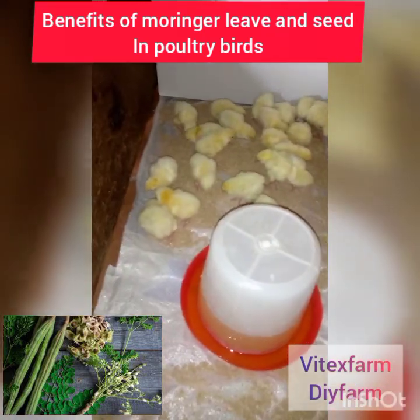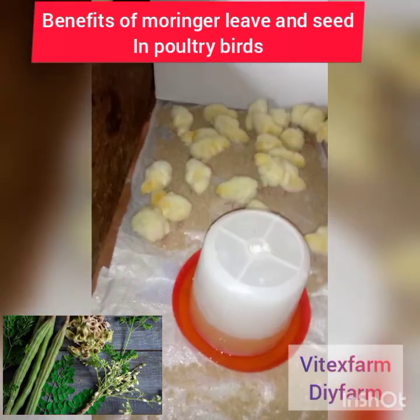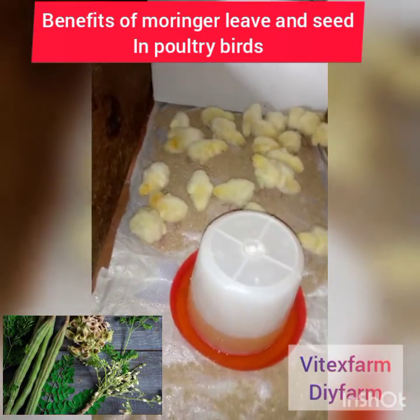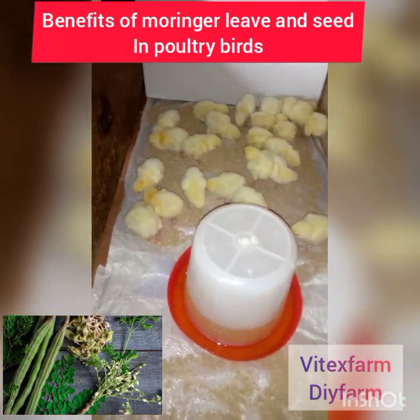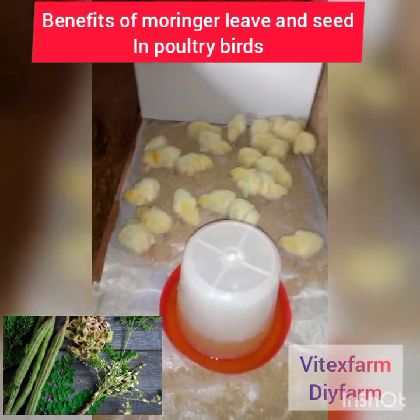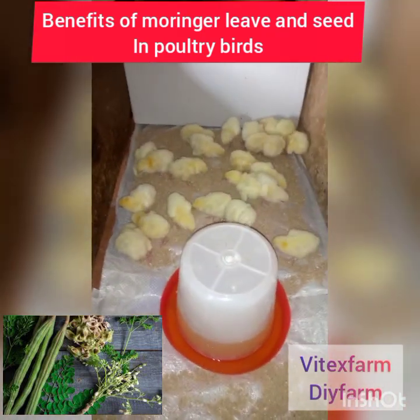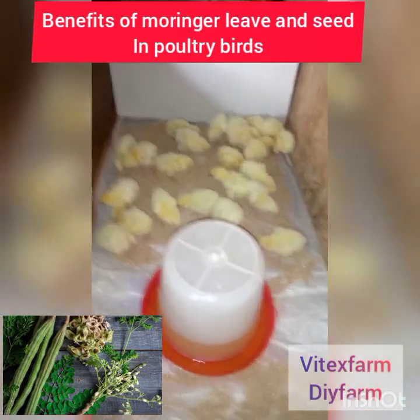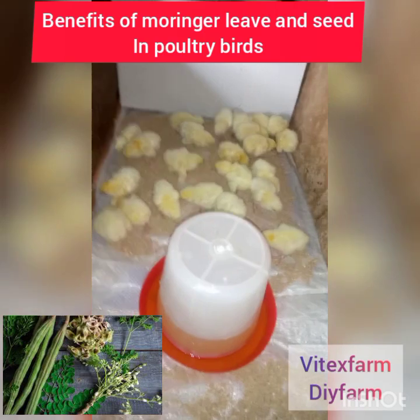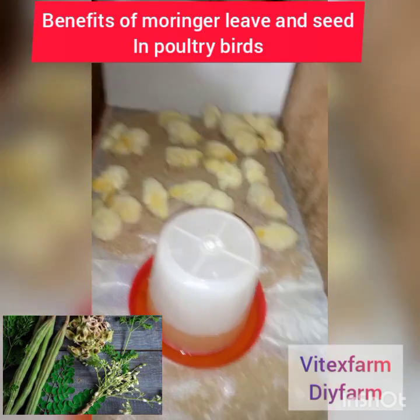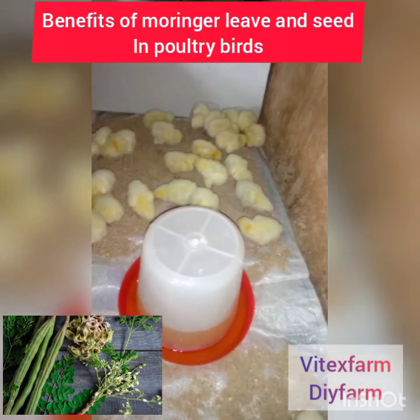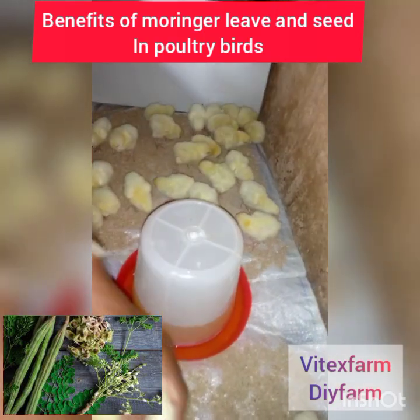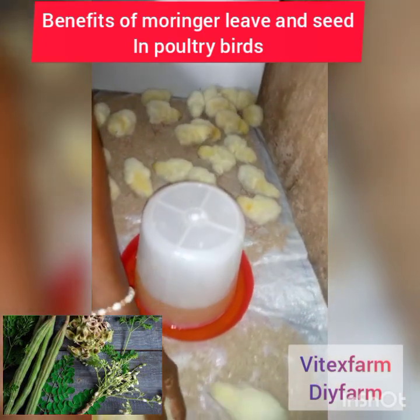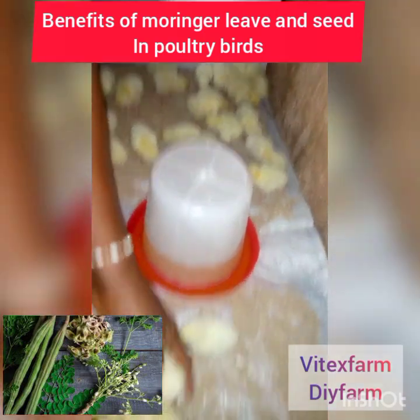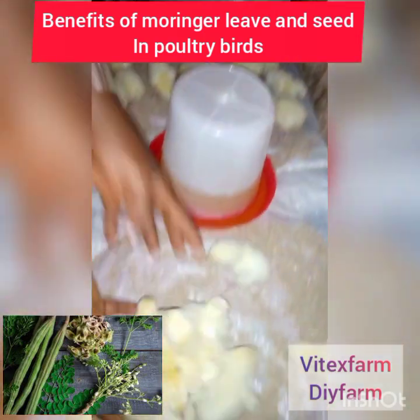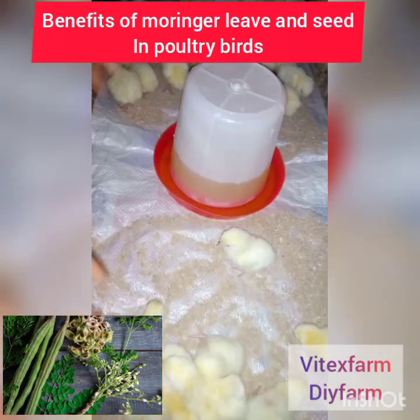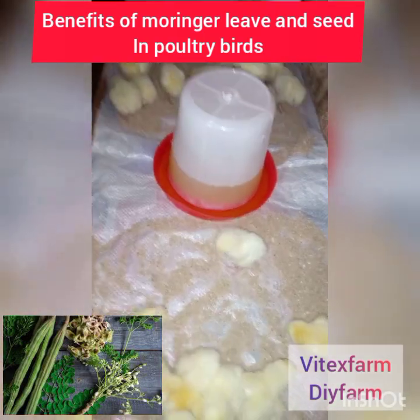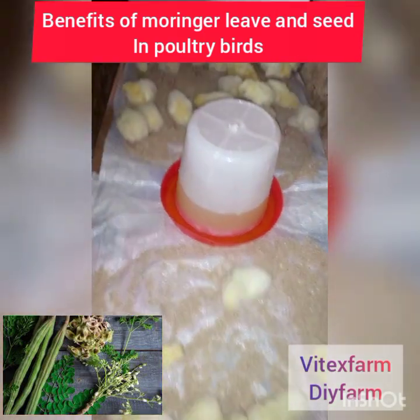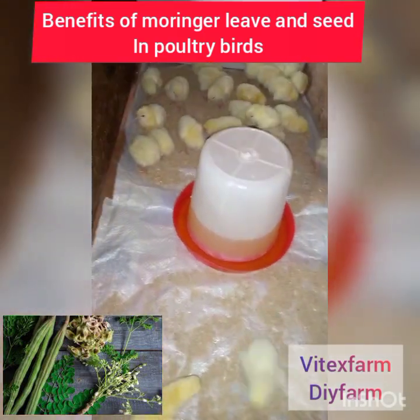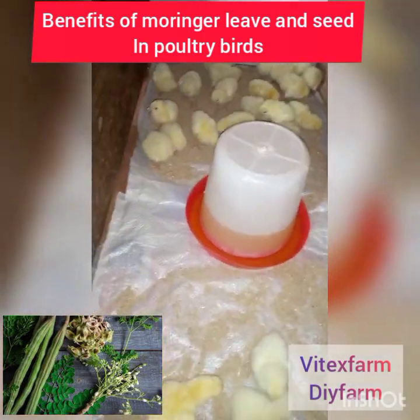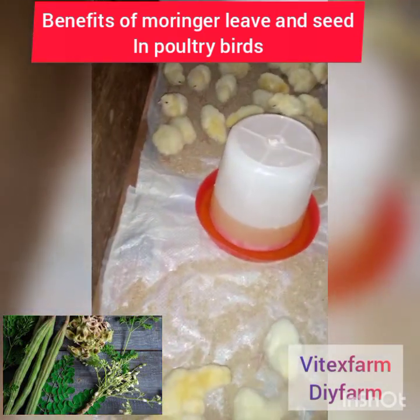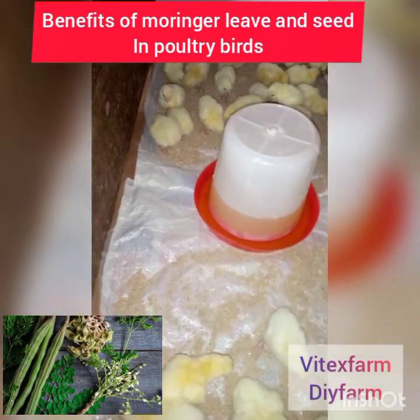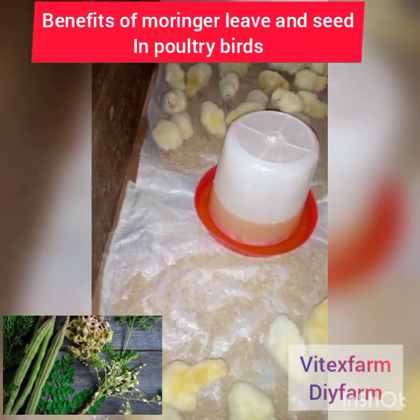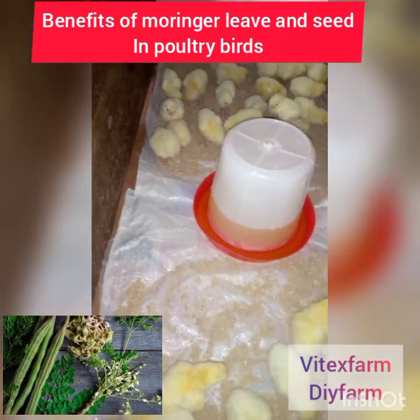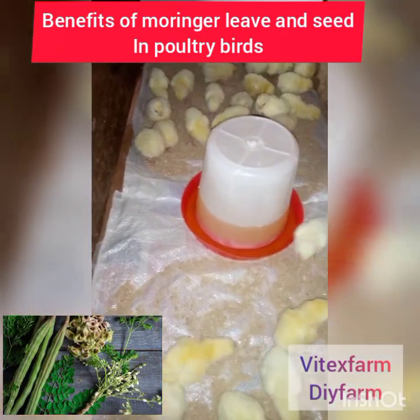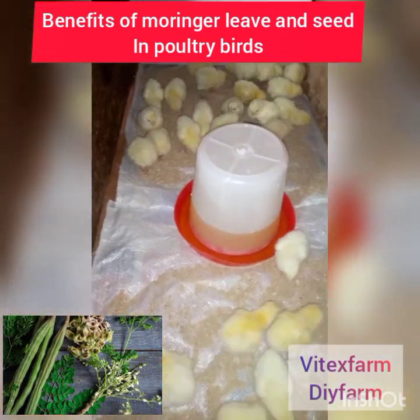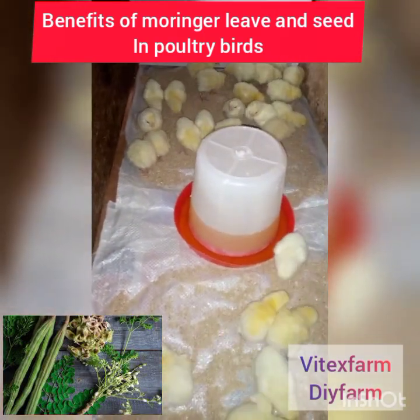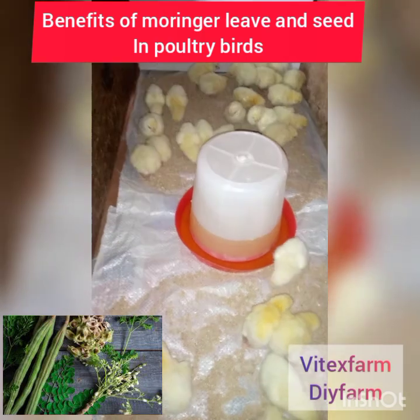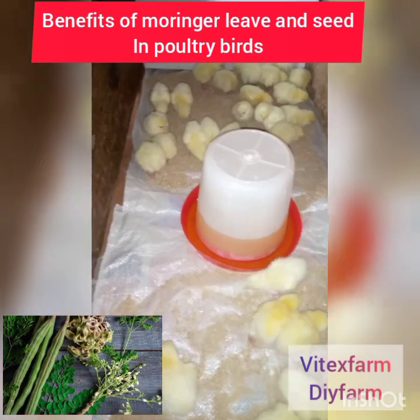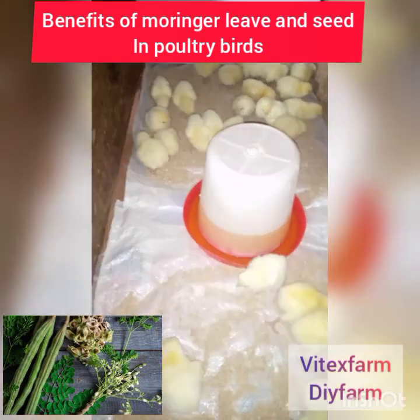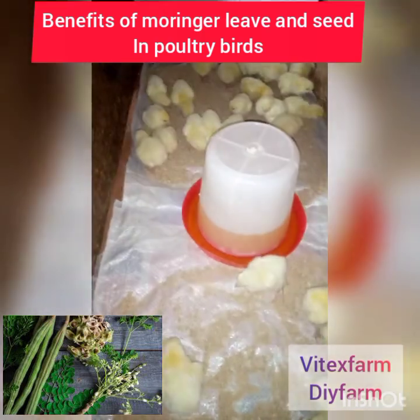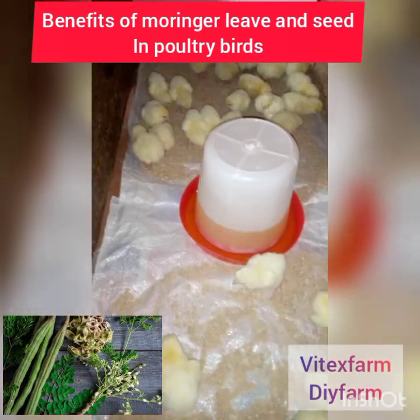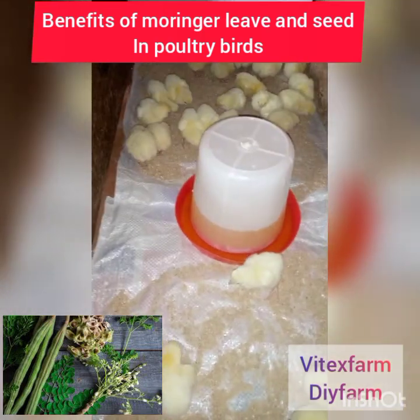Moringa leaf increases layers' egg production and also increases weight and promotes fast growth.